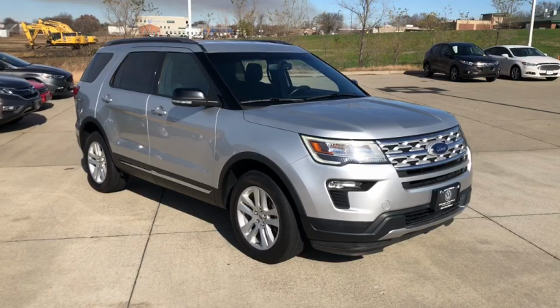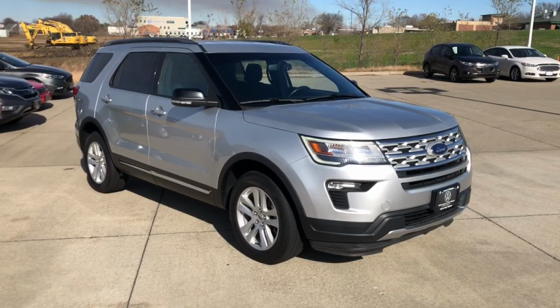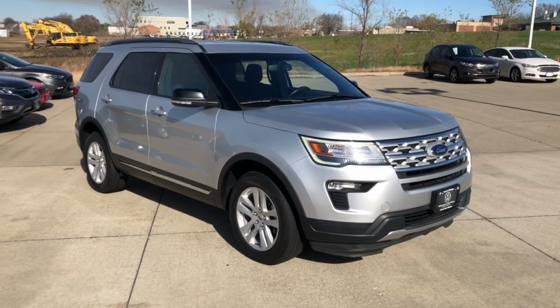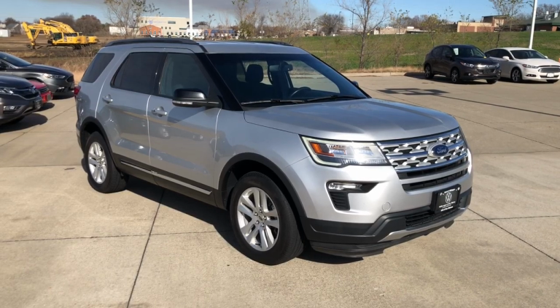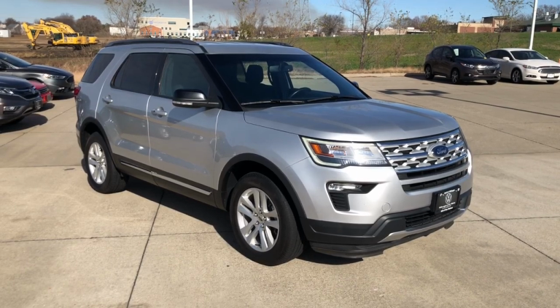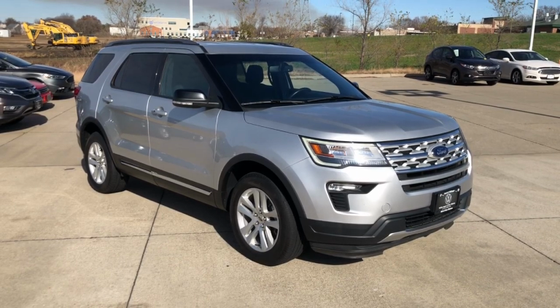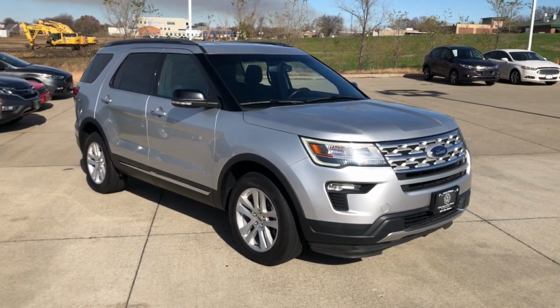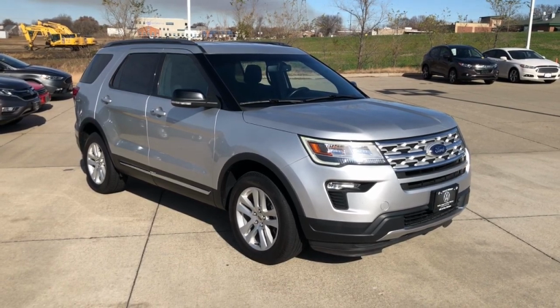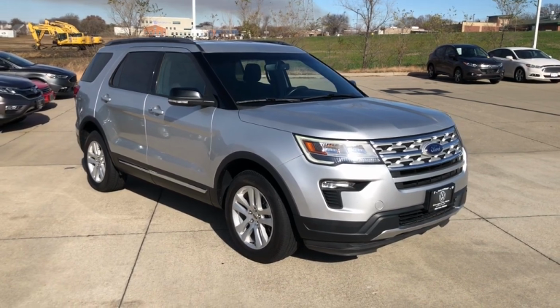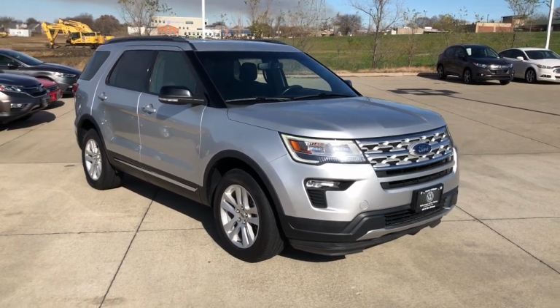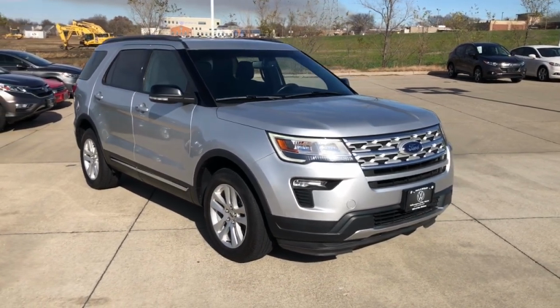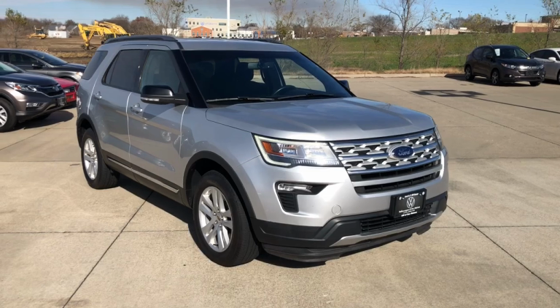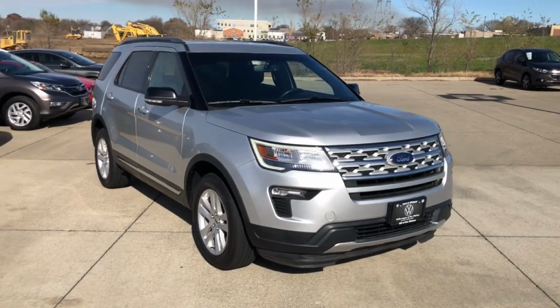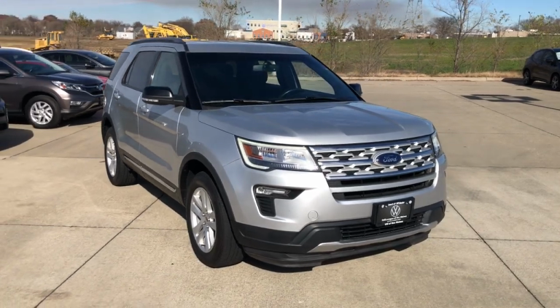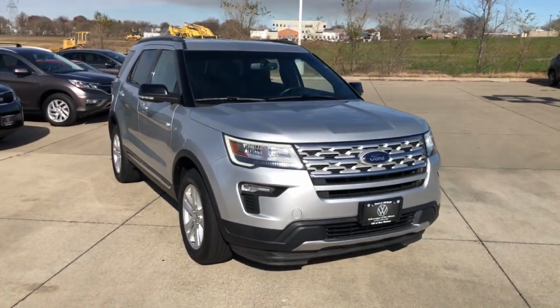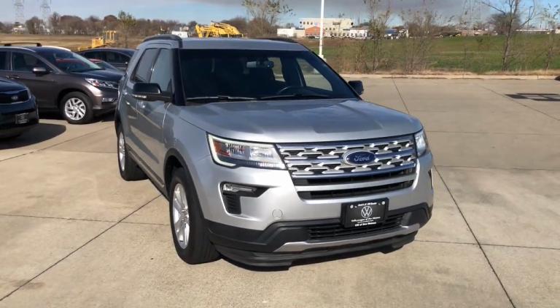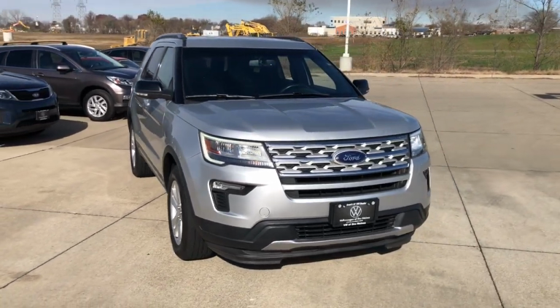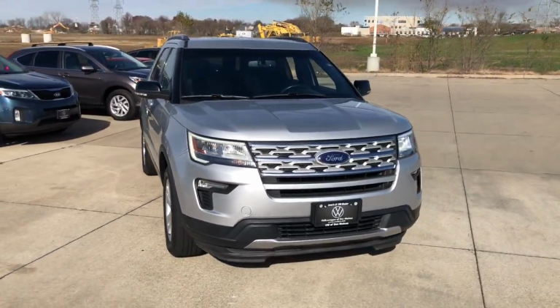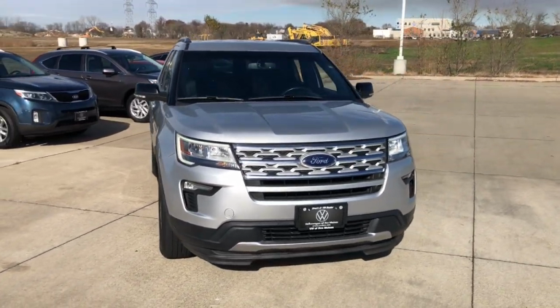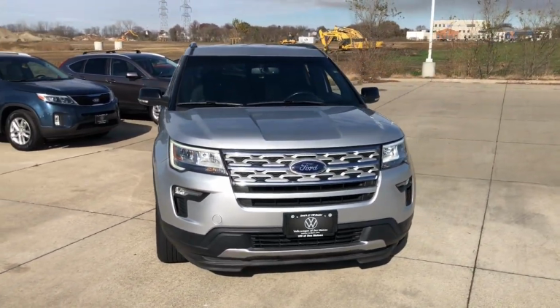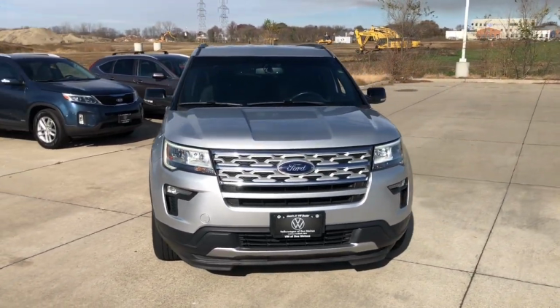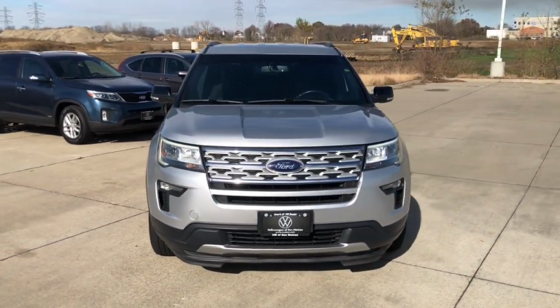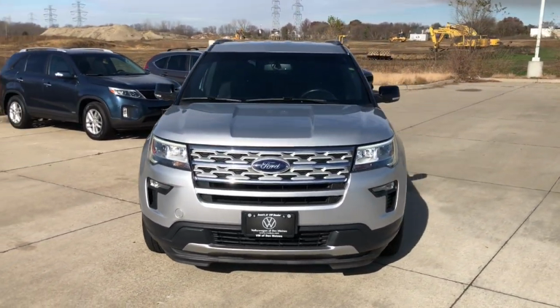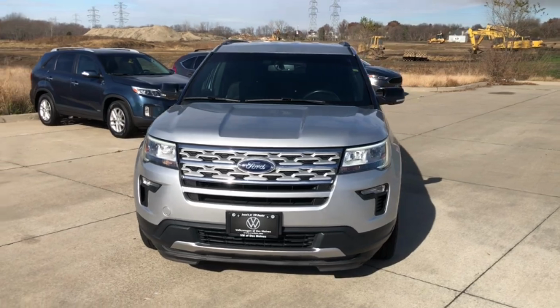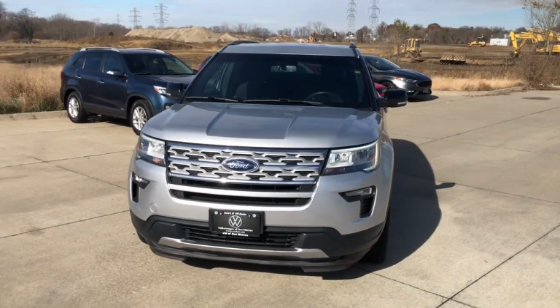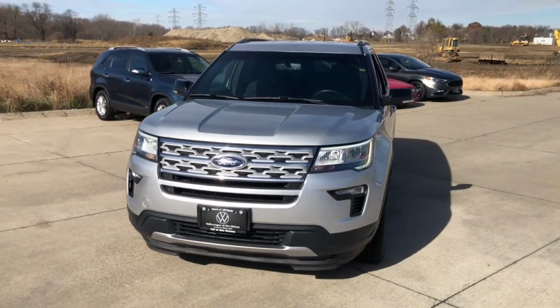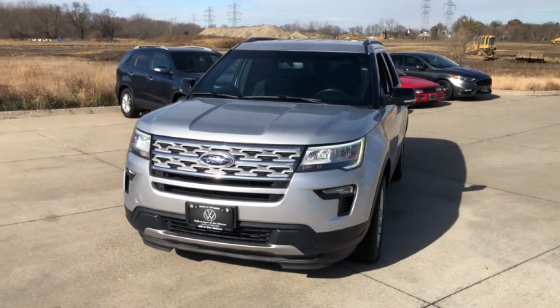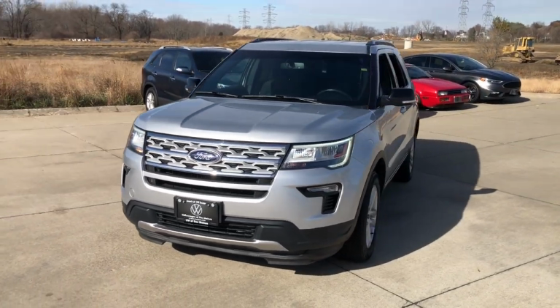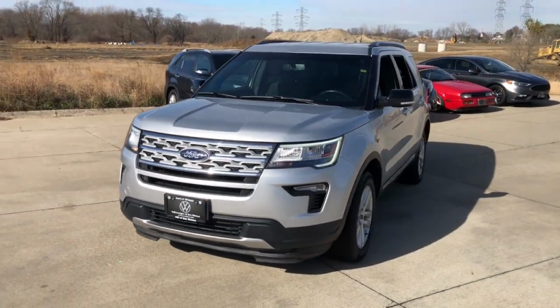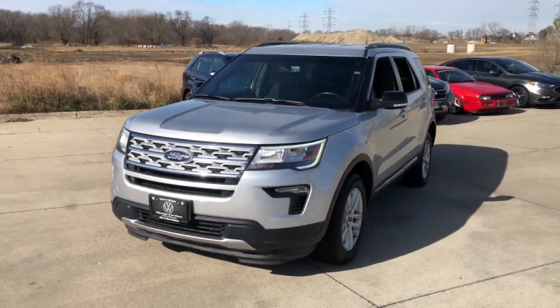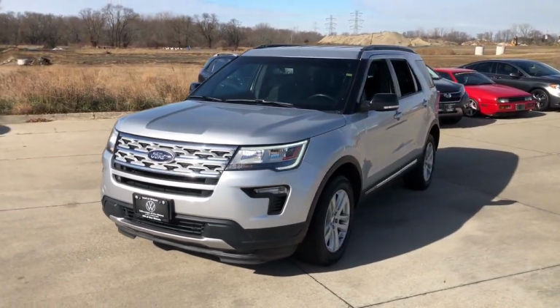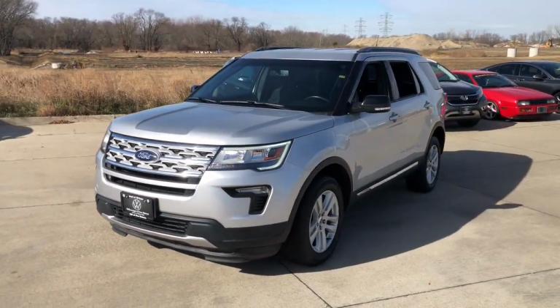Enjoy the view of this 2018 Ford Explorer. With less than 90,000 miles on the odometer, this vehicle provides excellent value. Take on every project with confidence in this spacious, versatile Explorer.